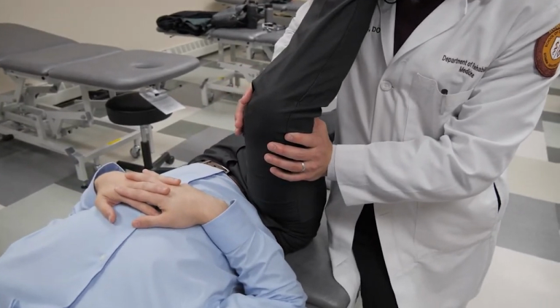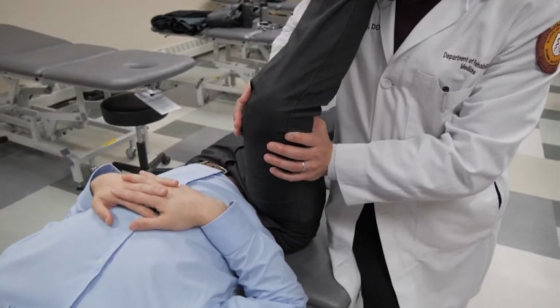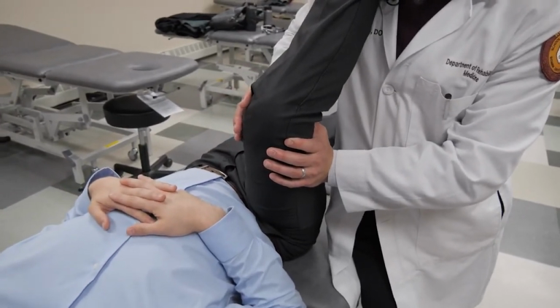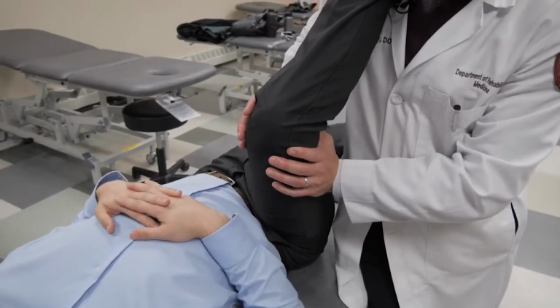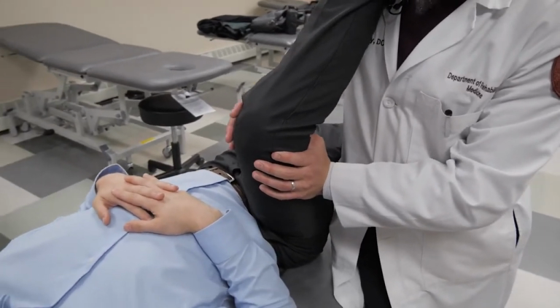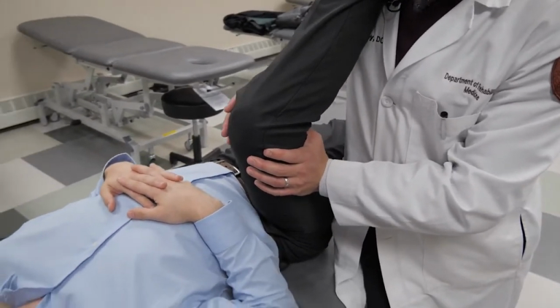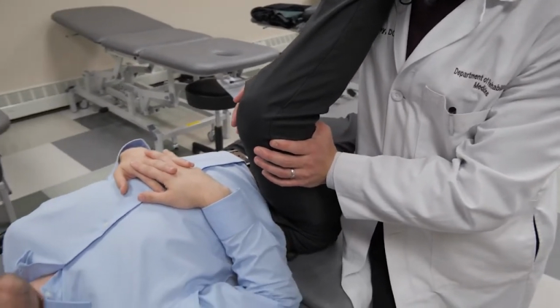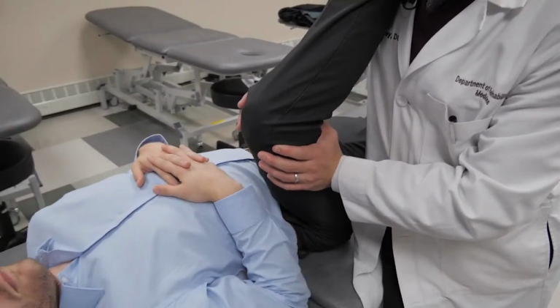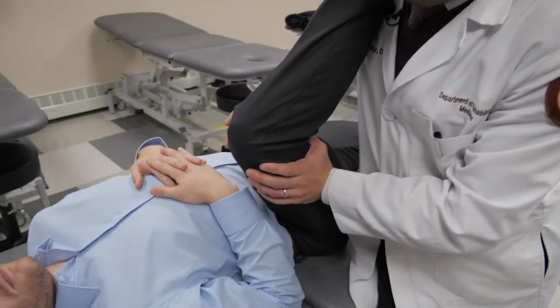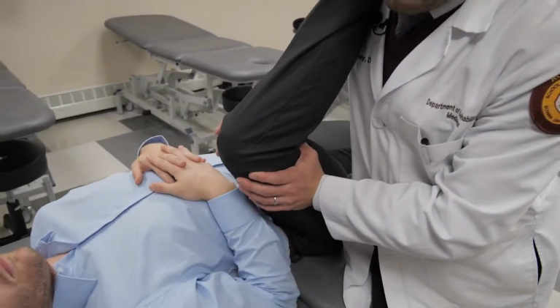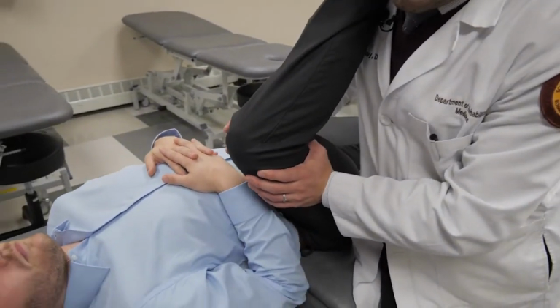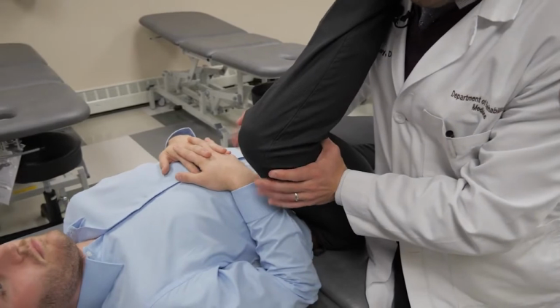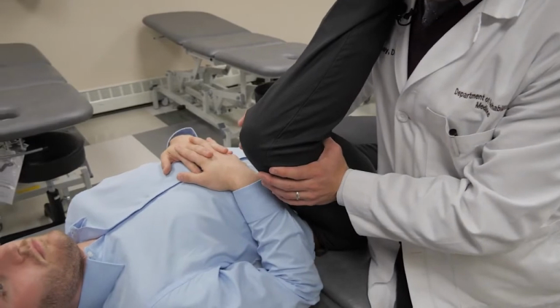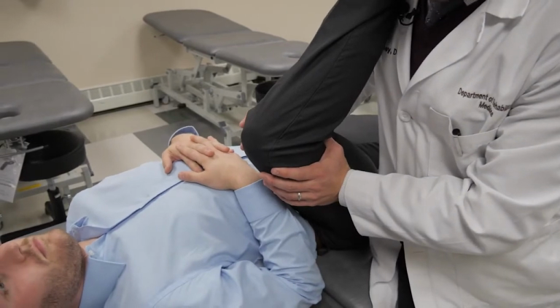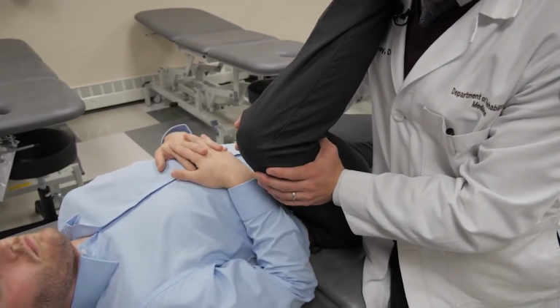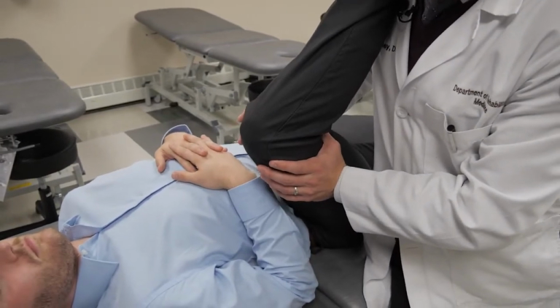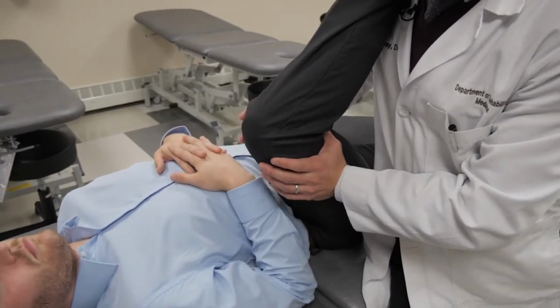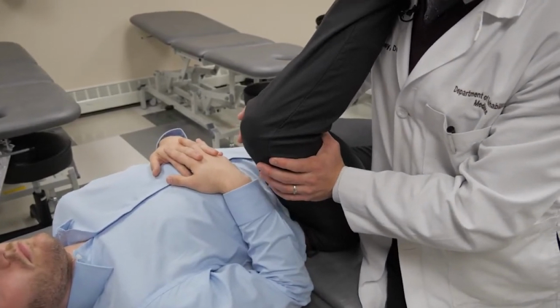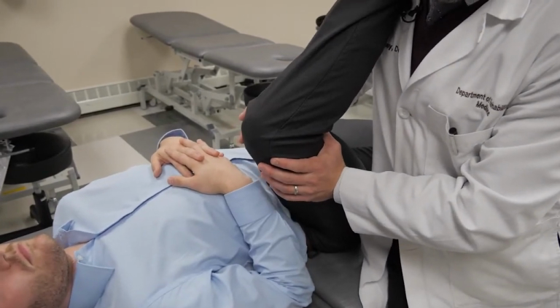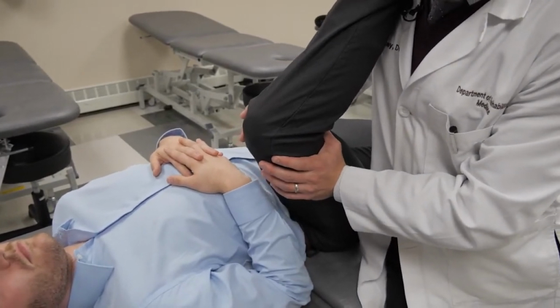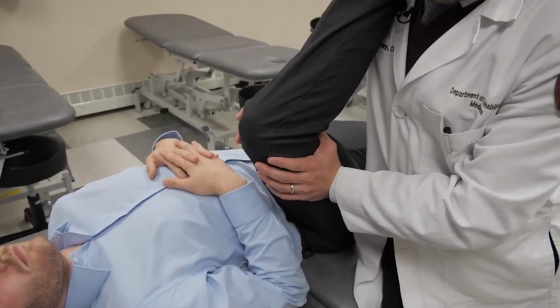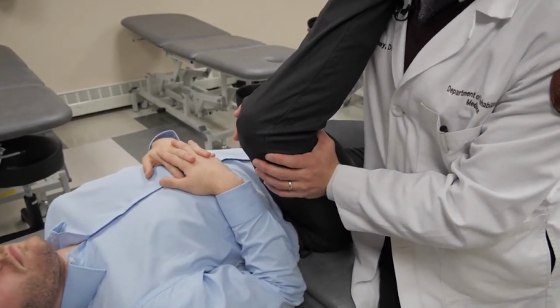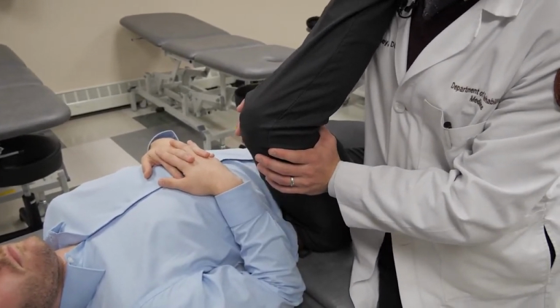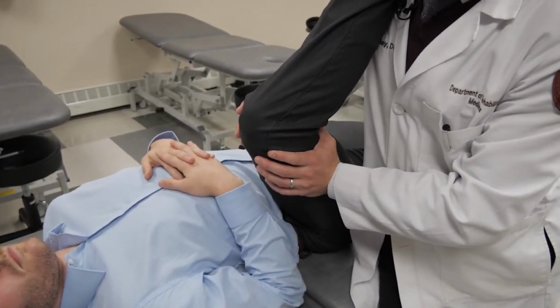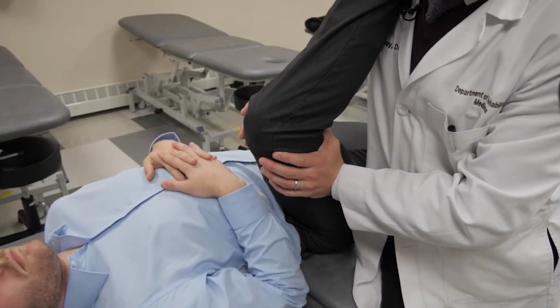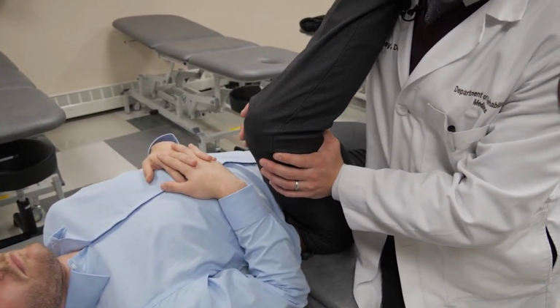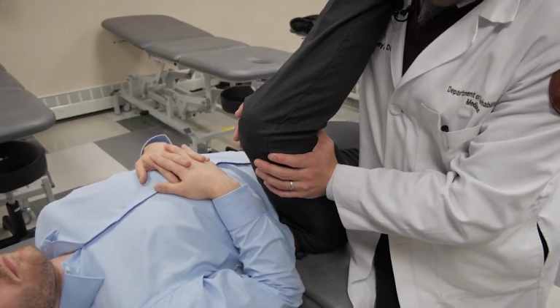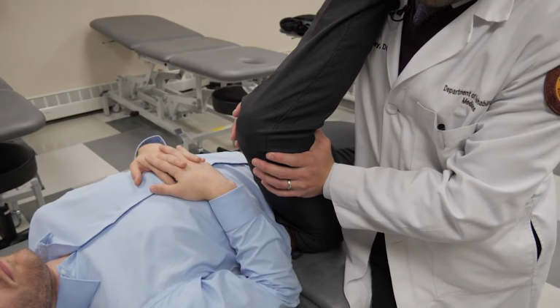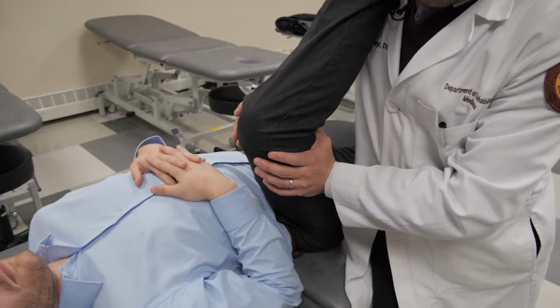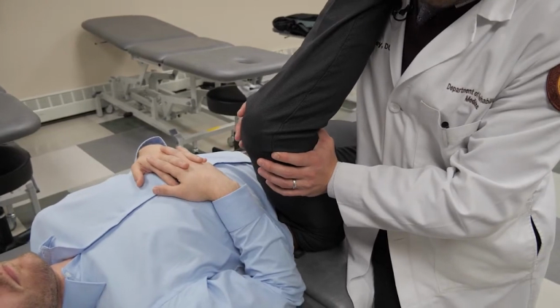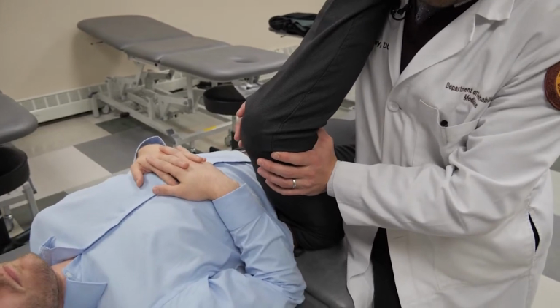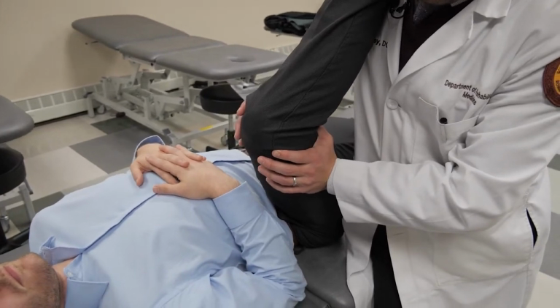And relax. I'm going to take him to his new barrier, and then press again. This is an isometric contraction, so you should be able to match your patient's force and not have their leg move.